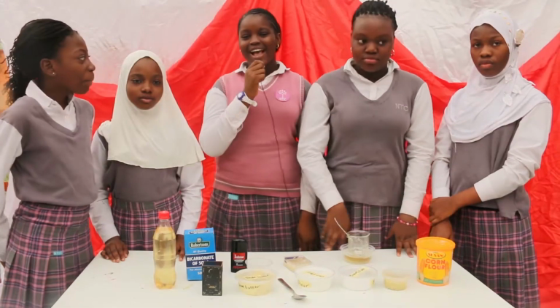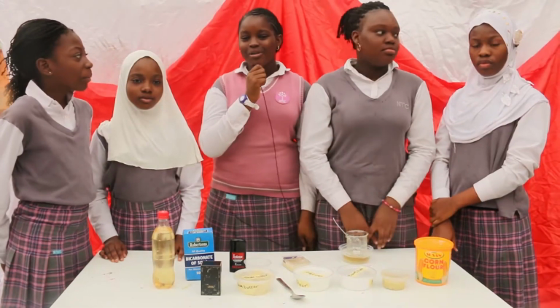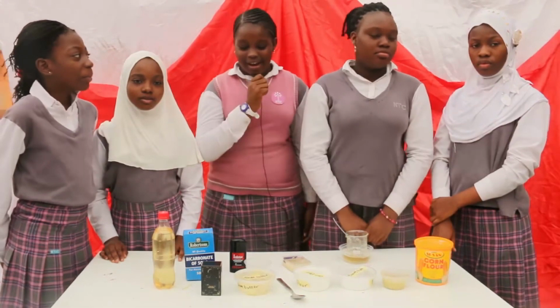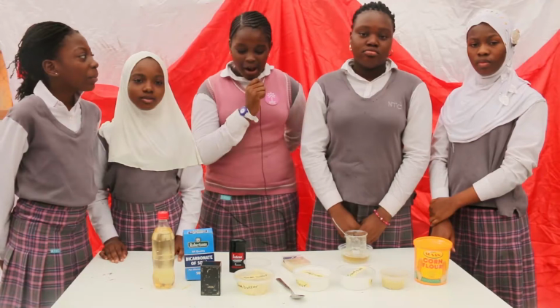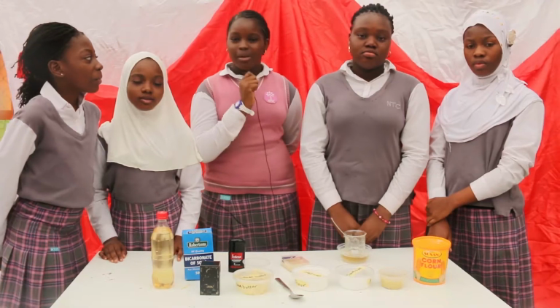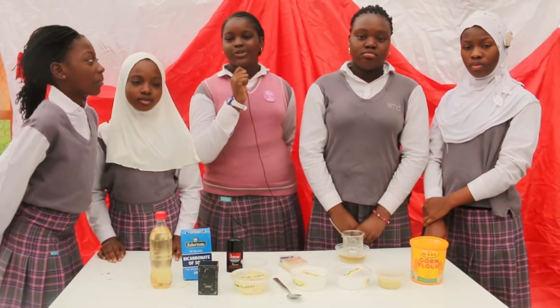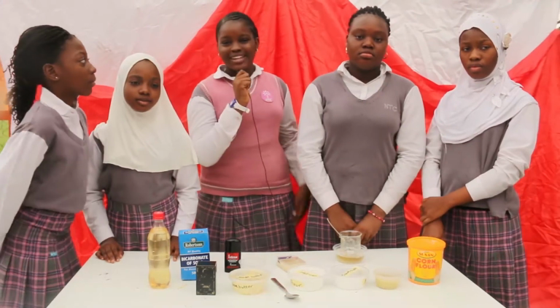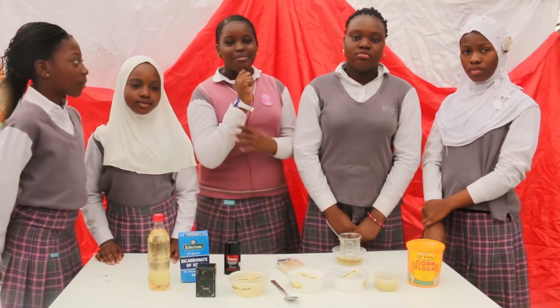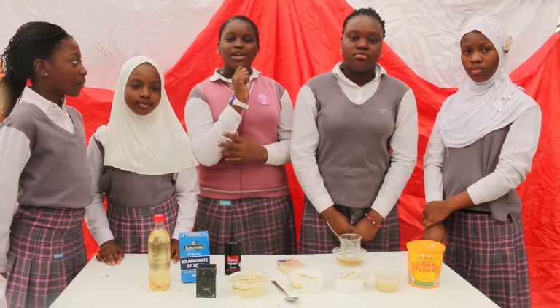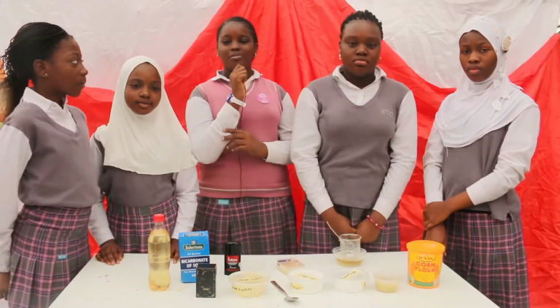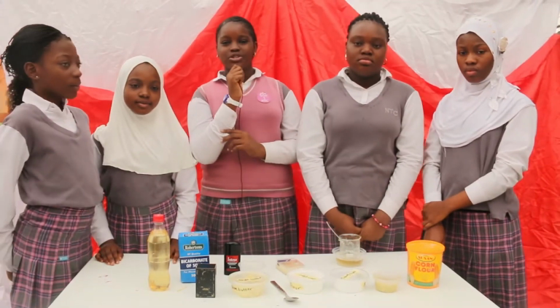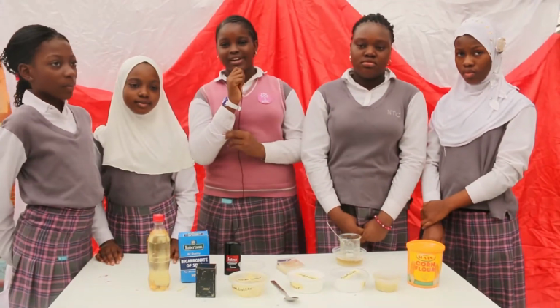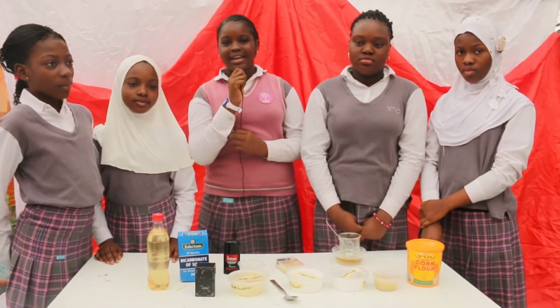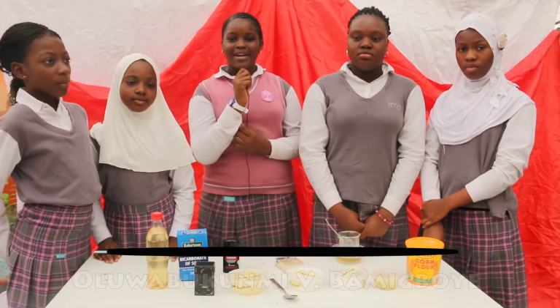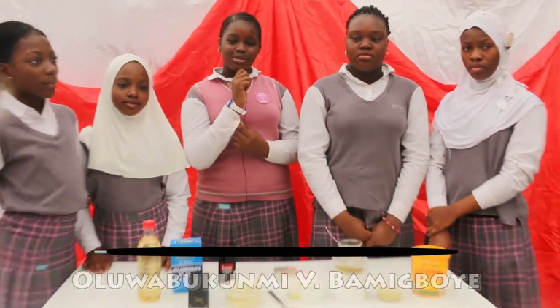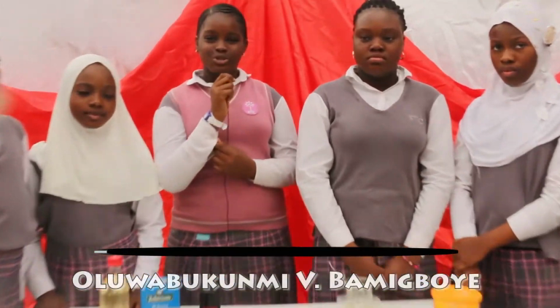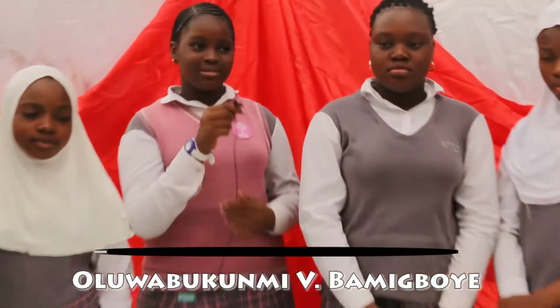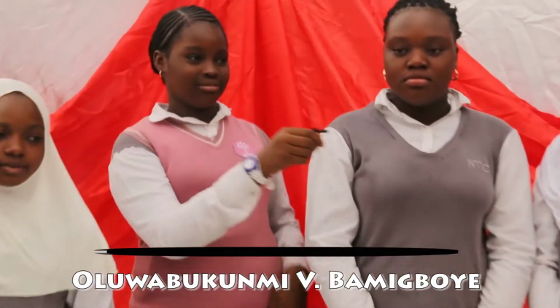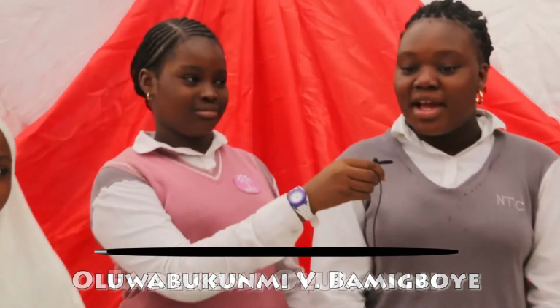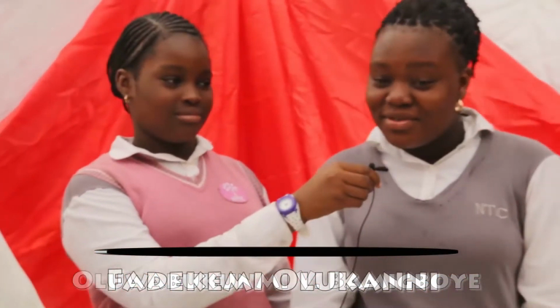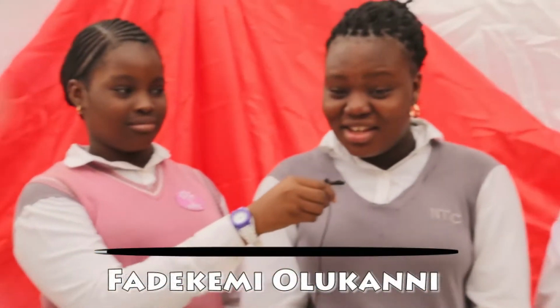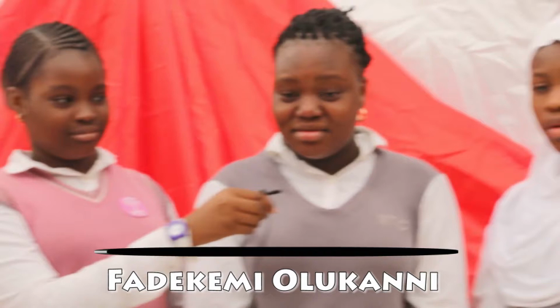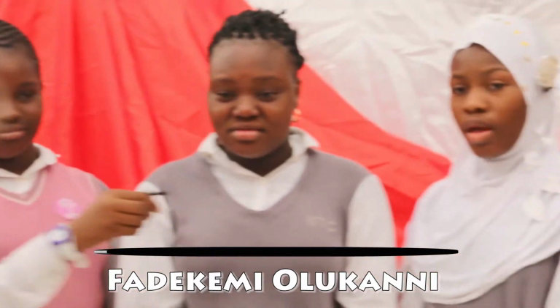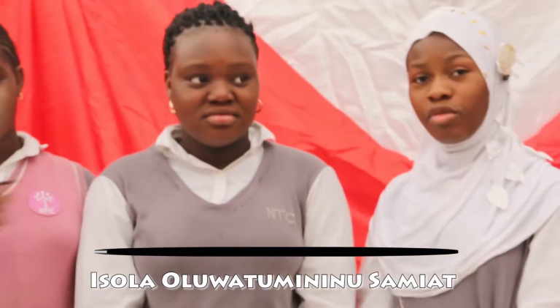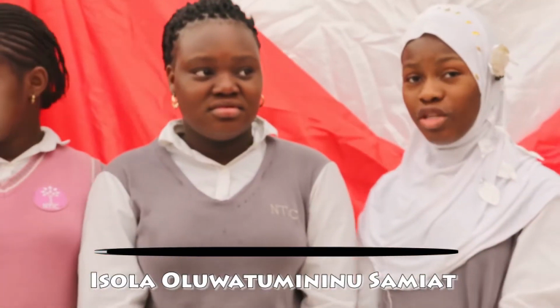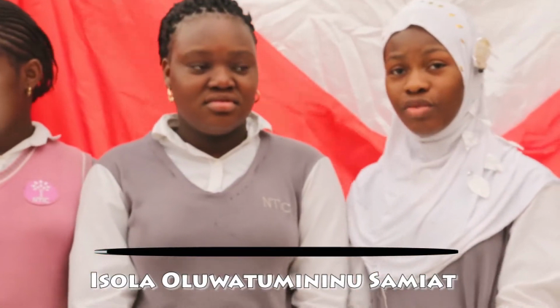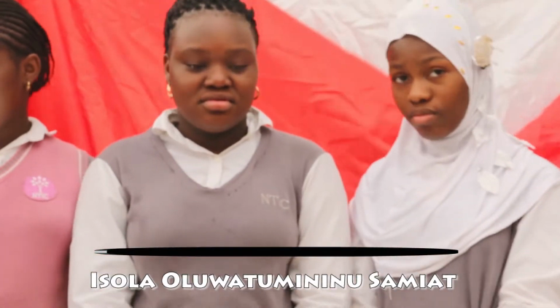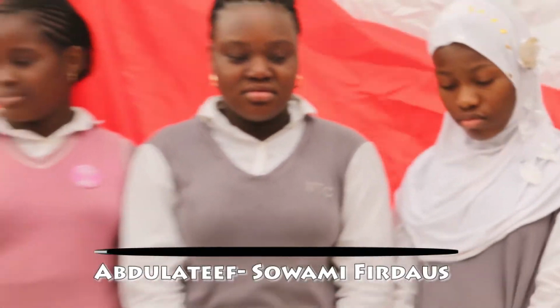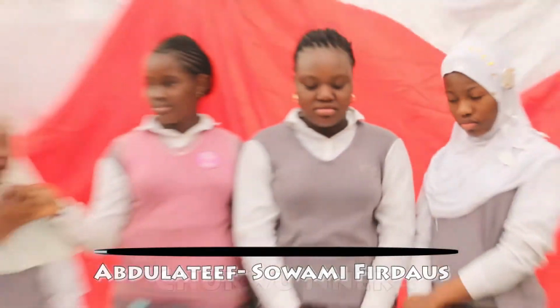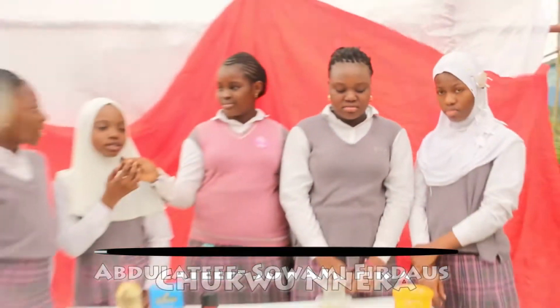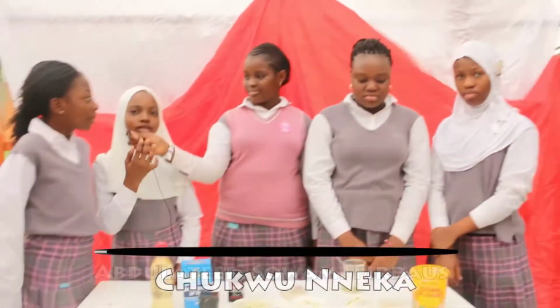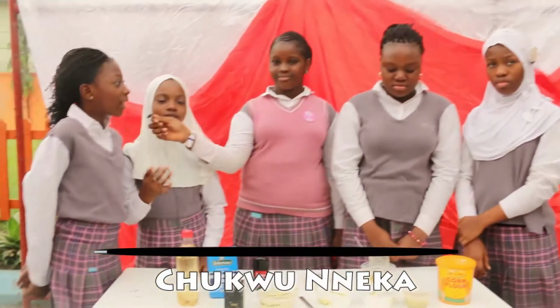Hello there! Welcome to our stand. We are making homemade deodorants. My name is Bukumni. My name is Fadi Keng. I'm Simini. I'm Ferdas. I'm Mika.